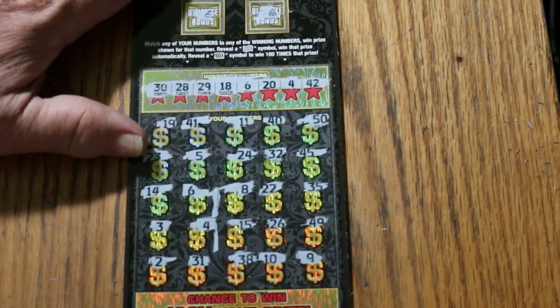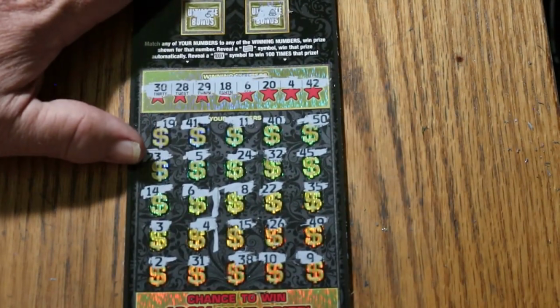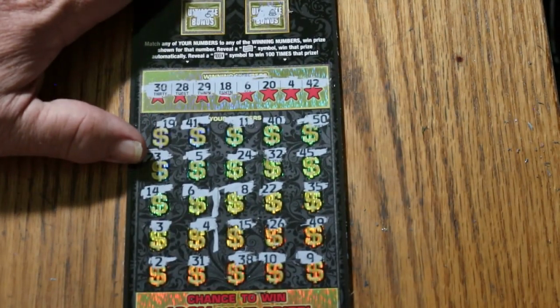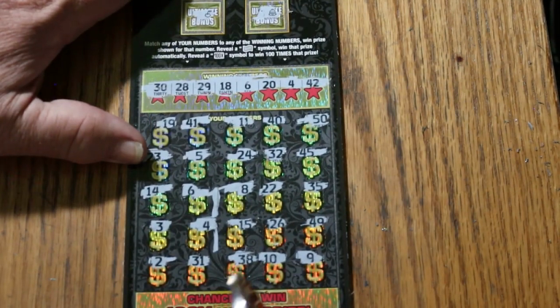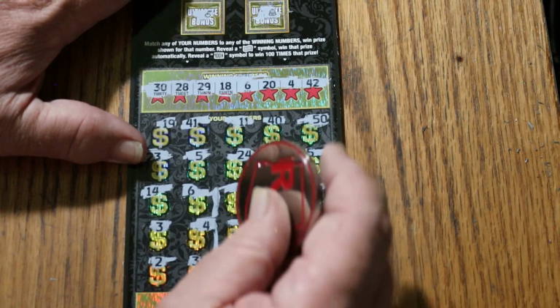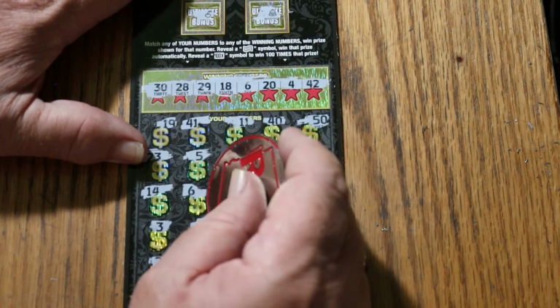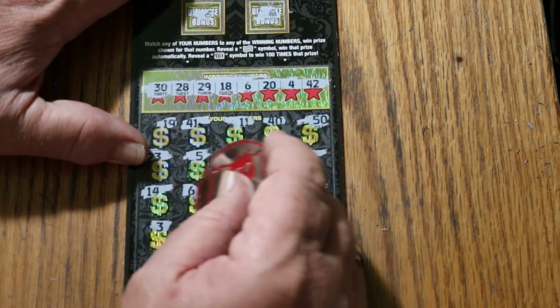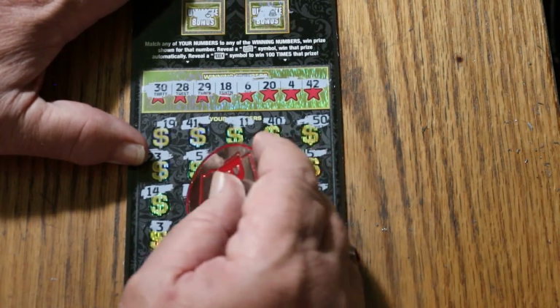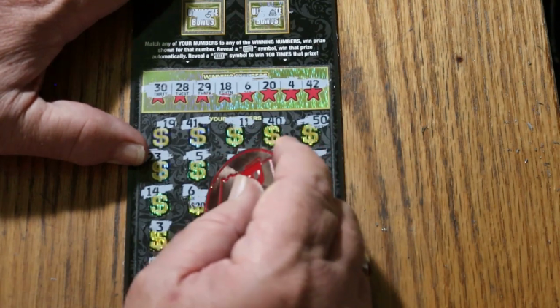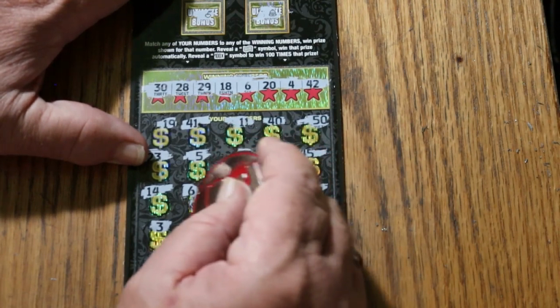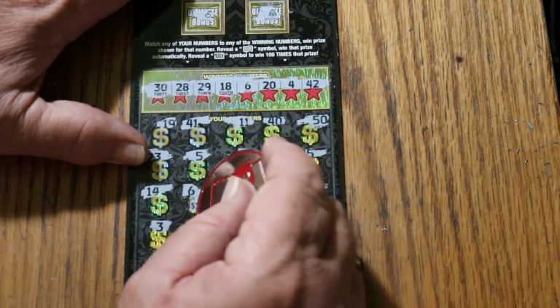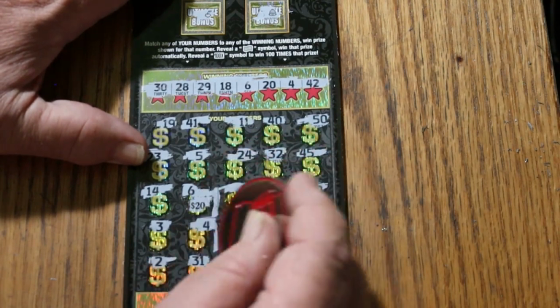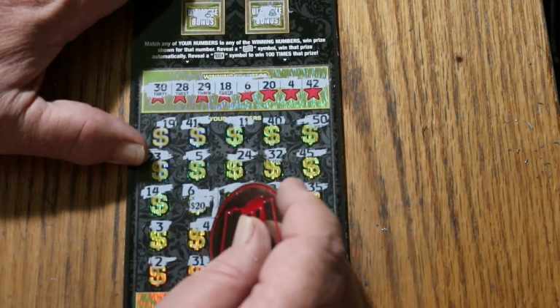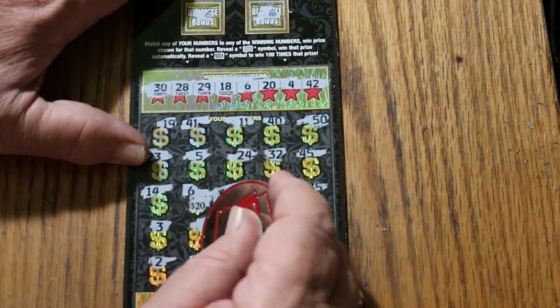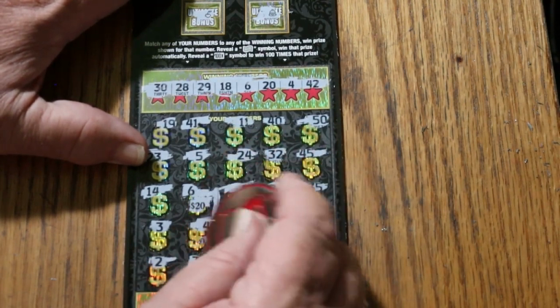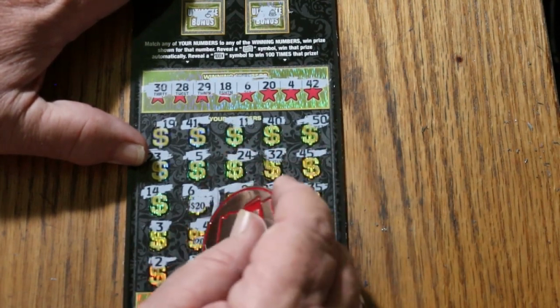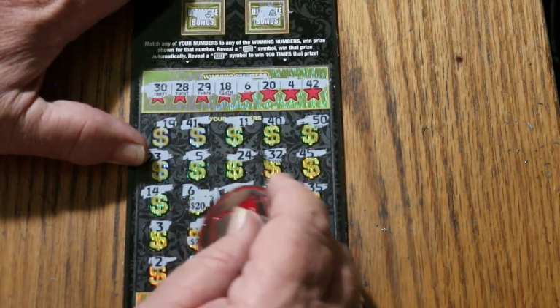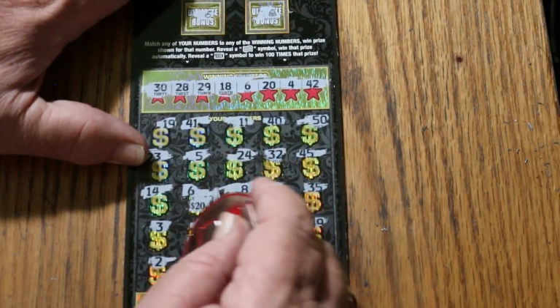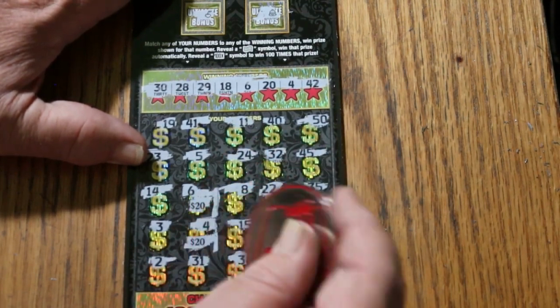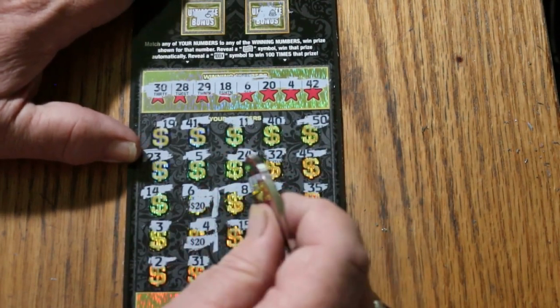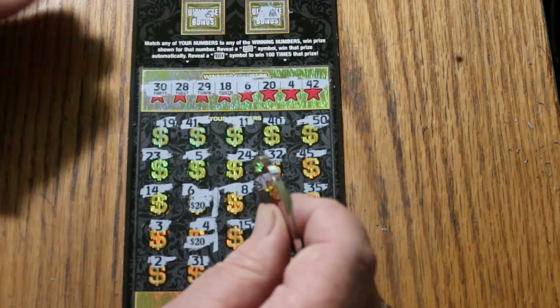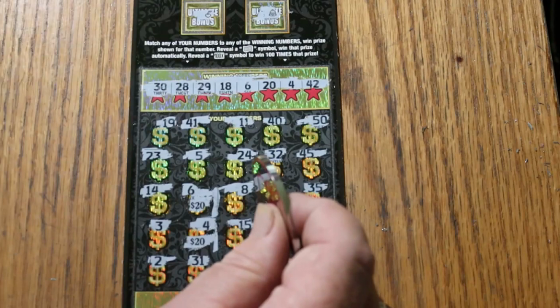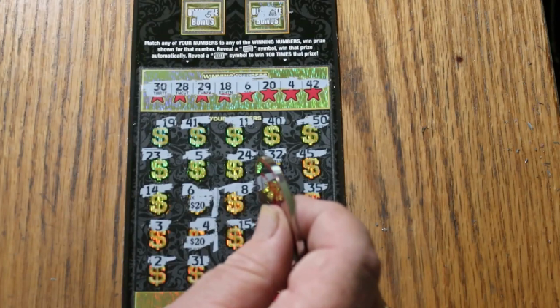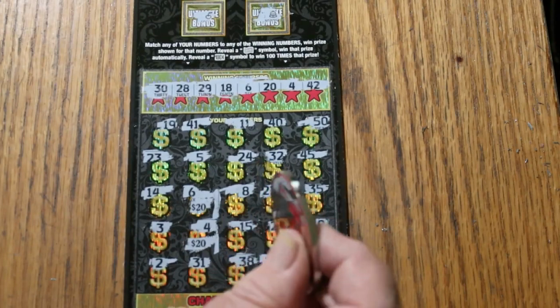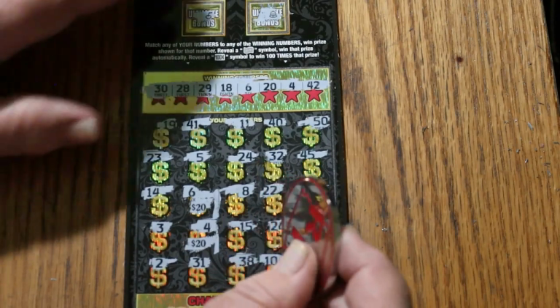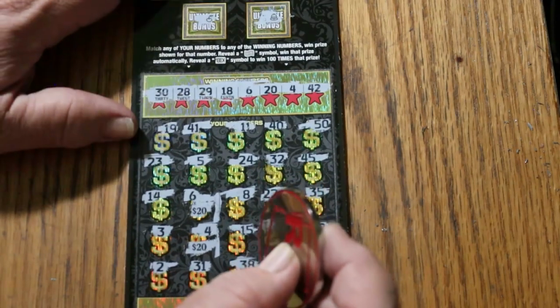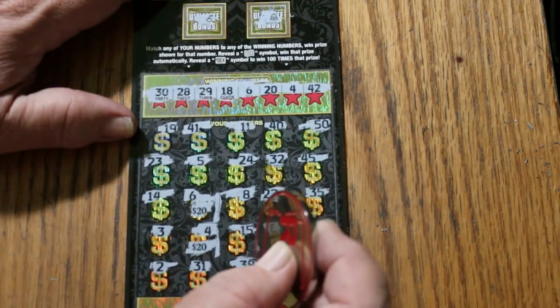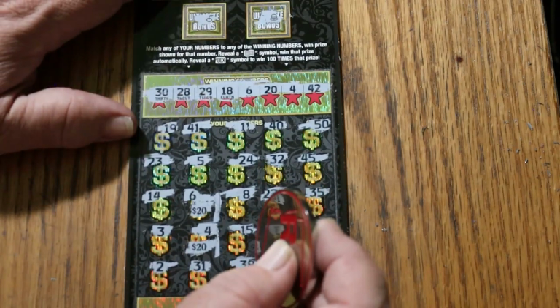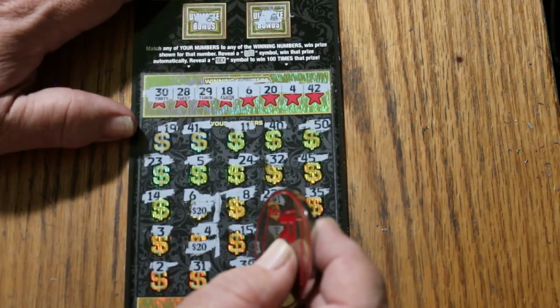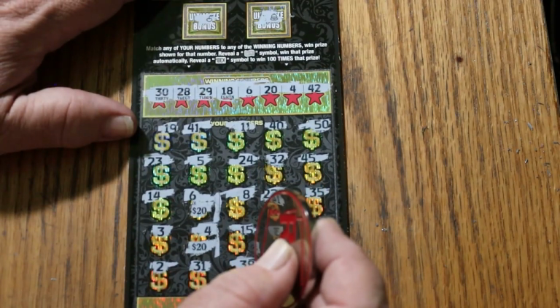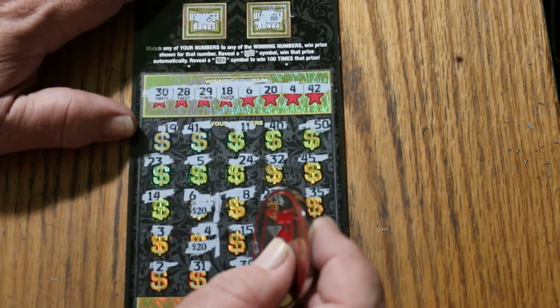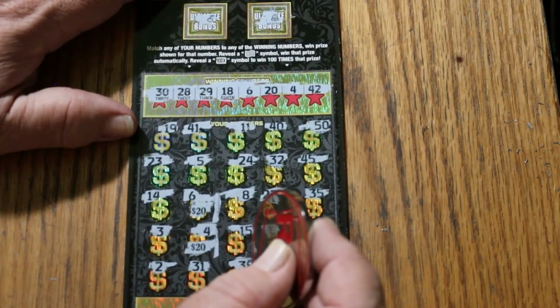What do we got here? 6 and 4. 20 there. 20 there for 40. That's better than the minimum. I'll take it.